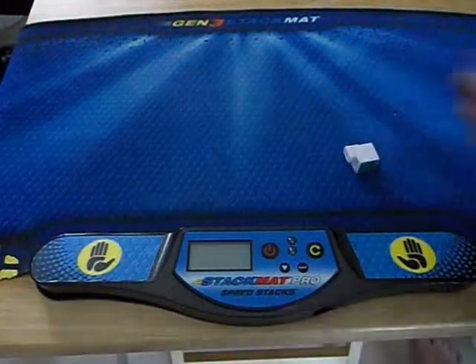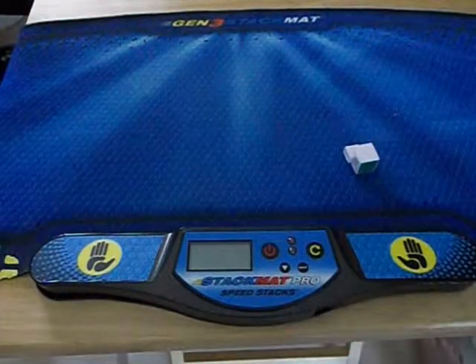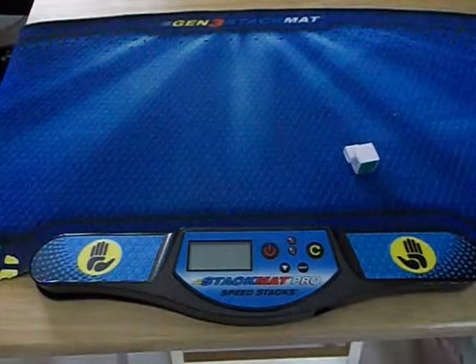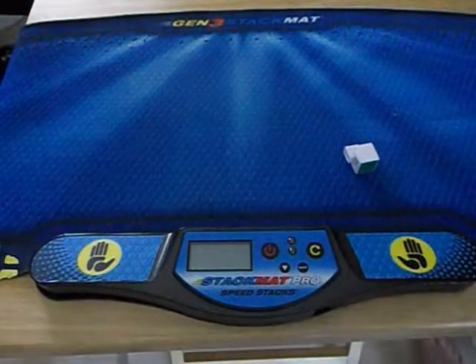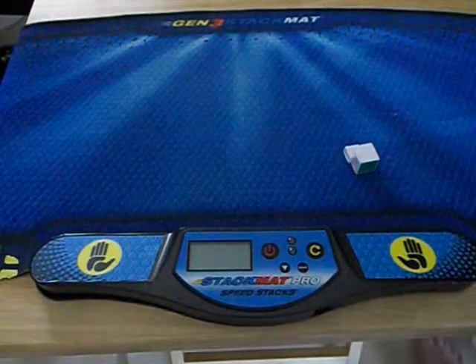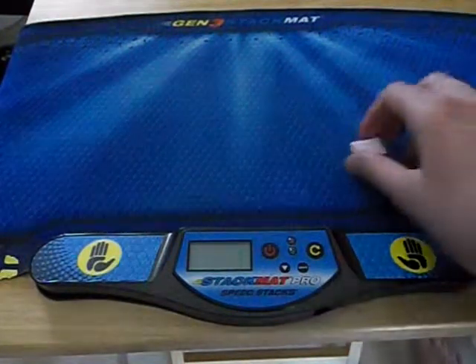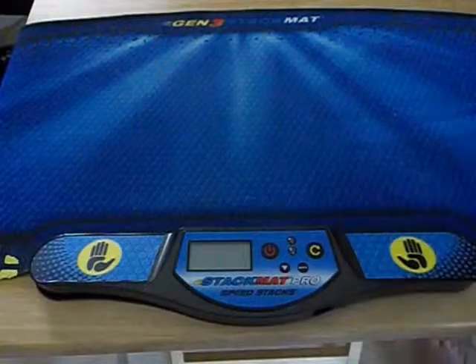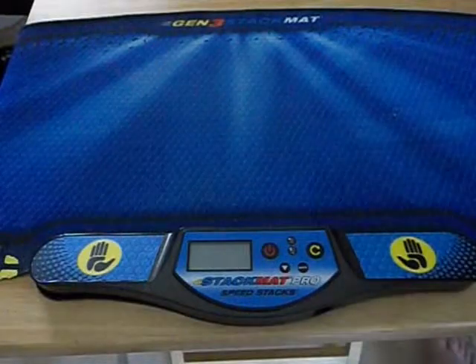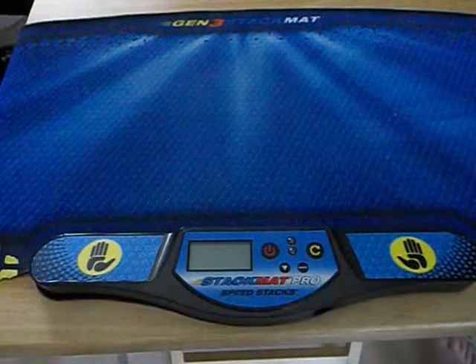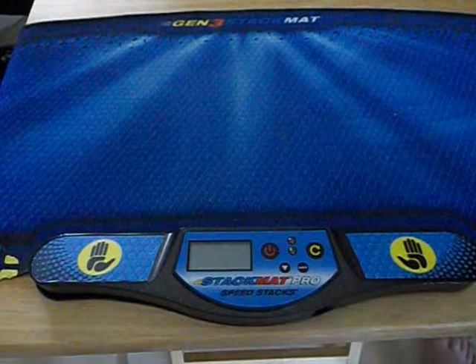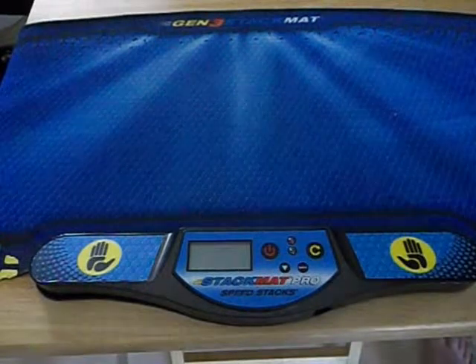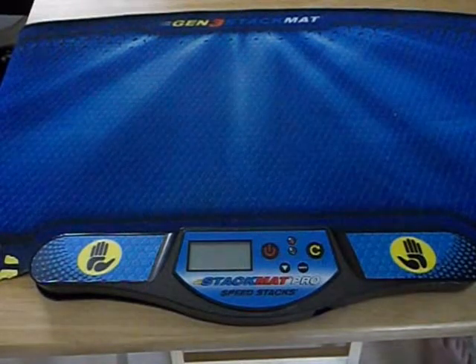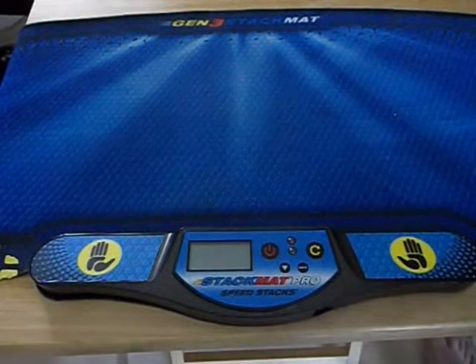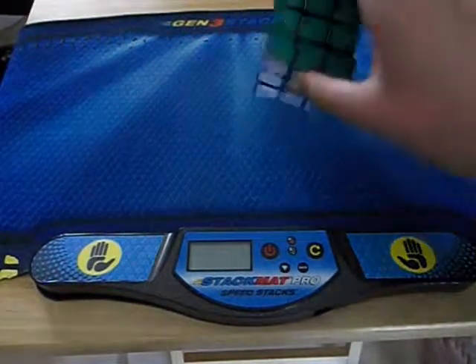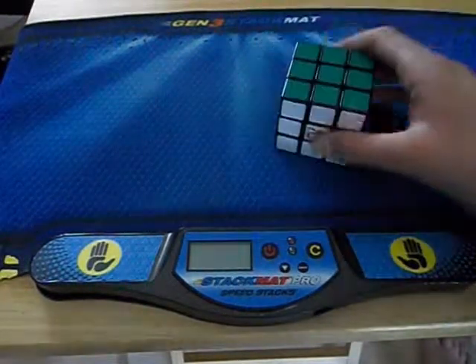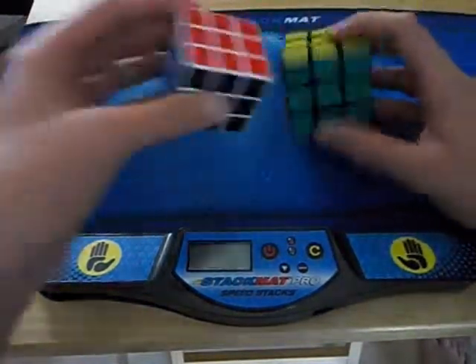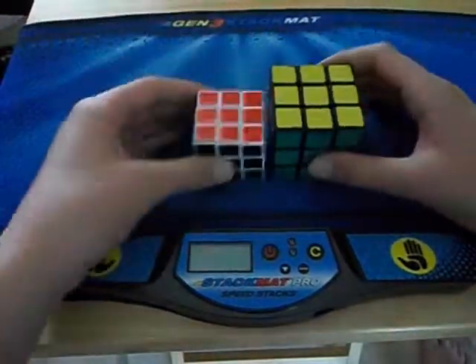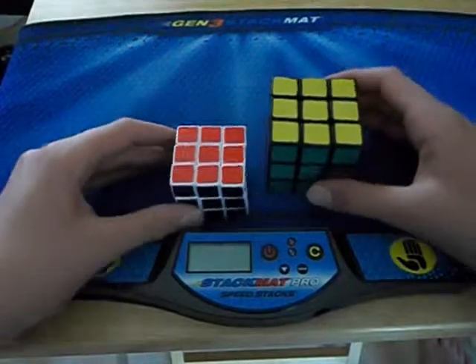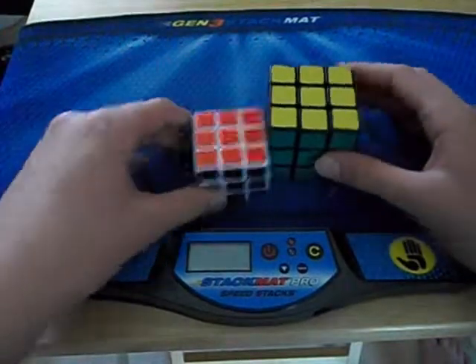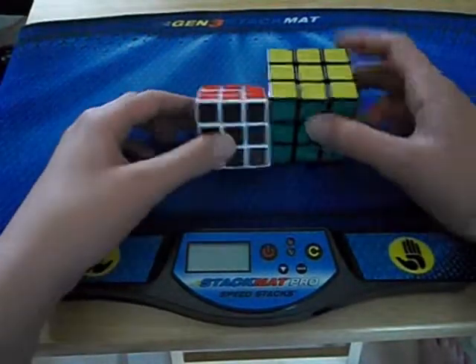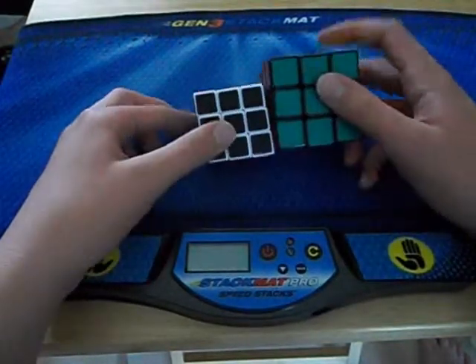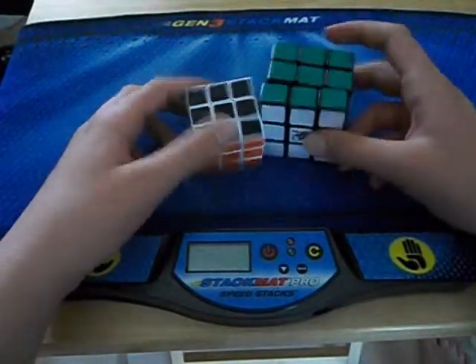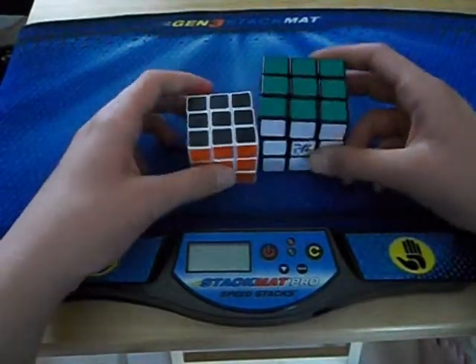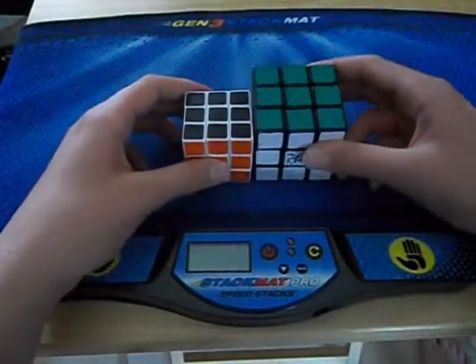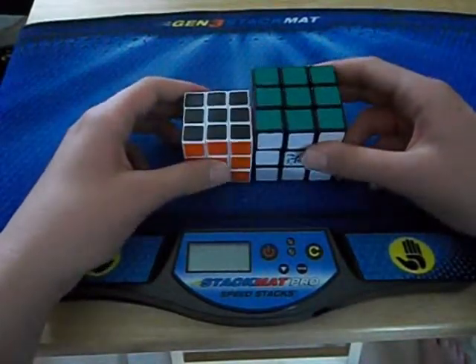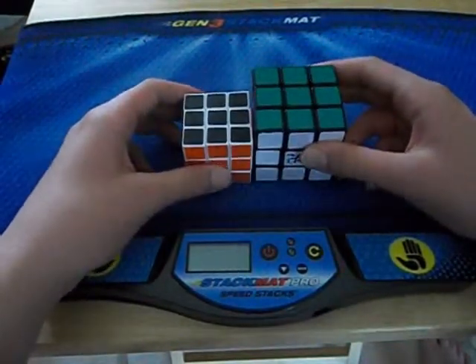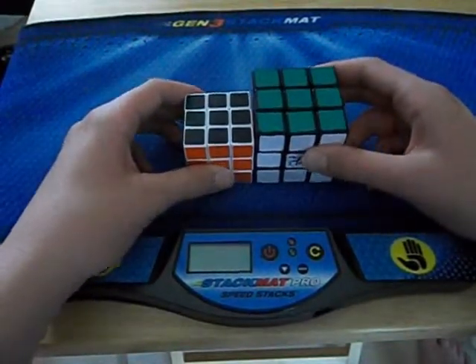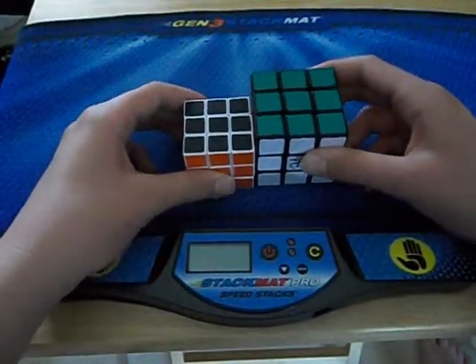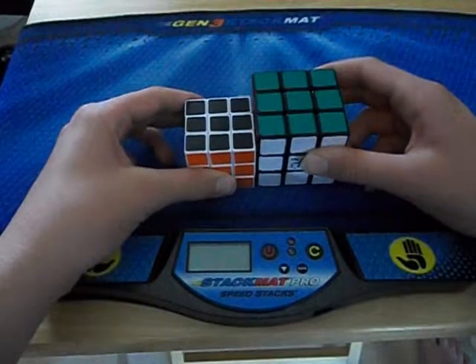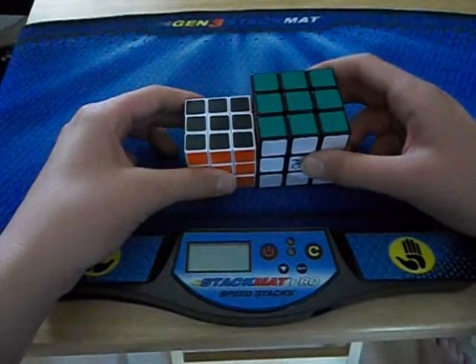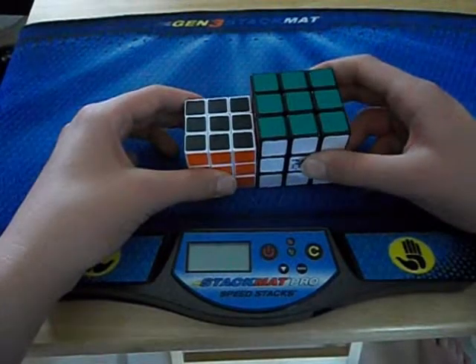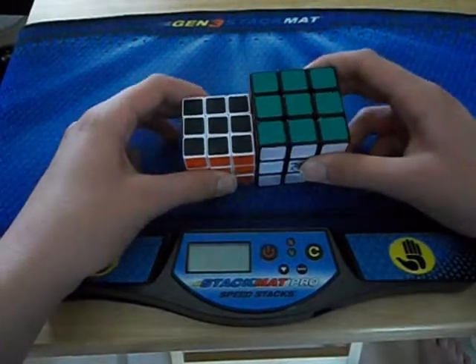Something I forgot to show you is the size comparison — how big it is compared to a normal cube. This is a Zanchi, so you can see how much smaller the mini cube is.